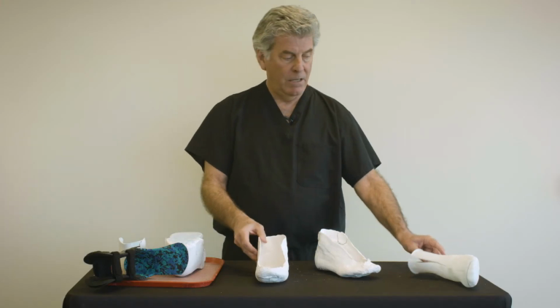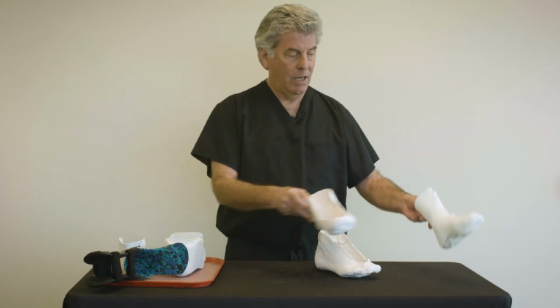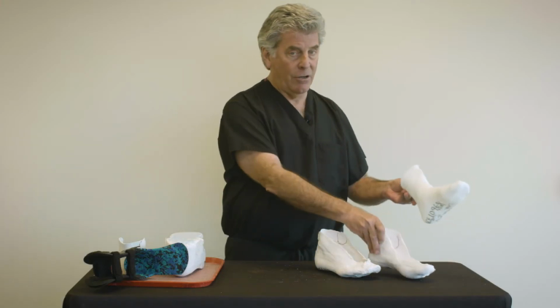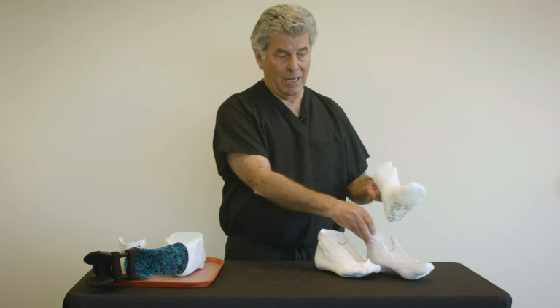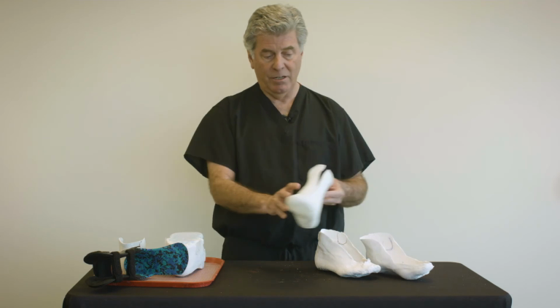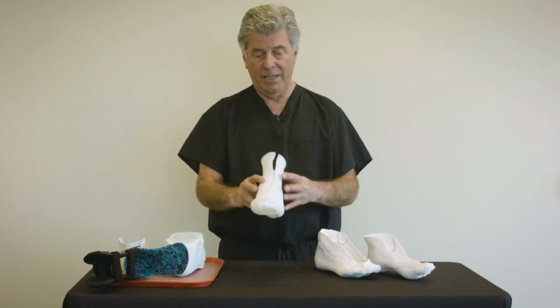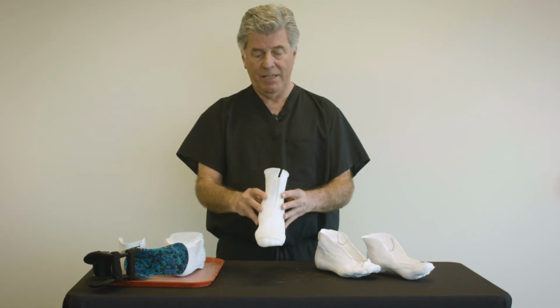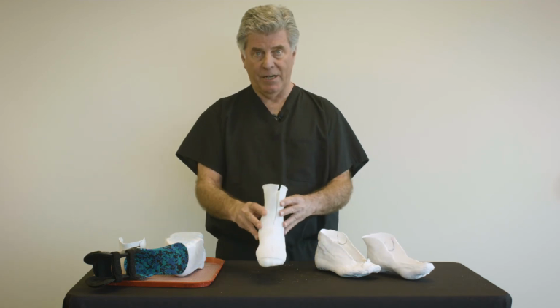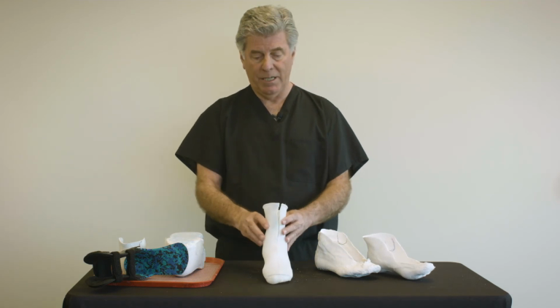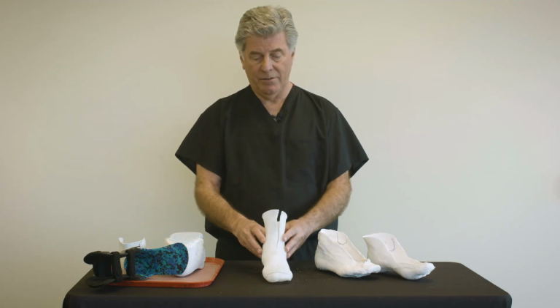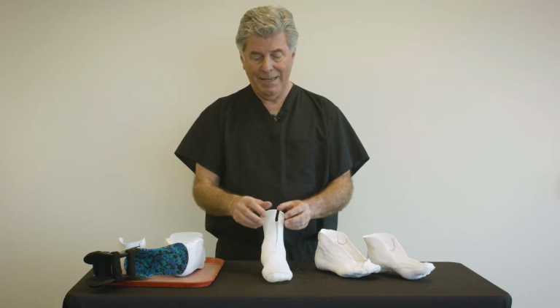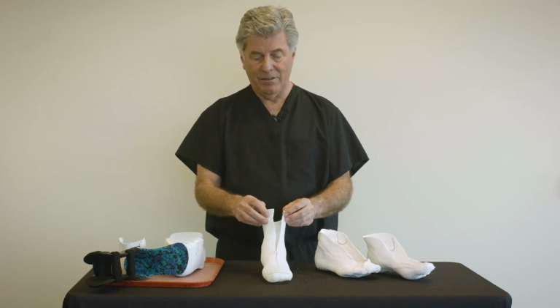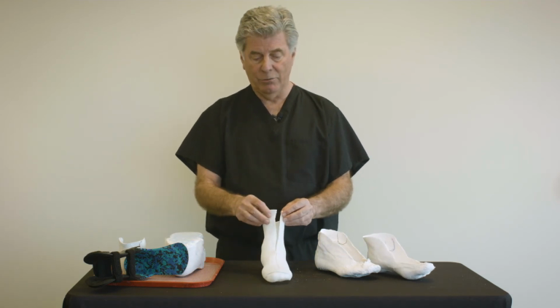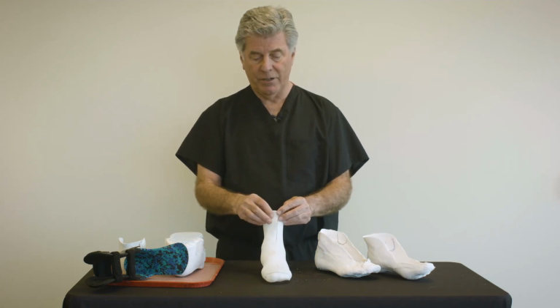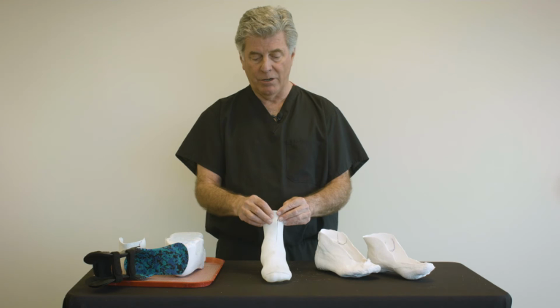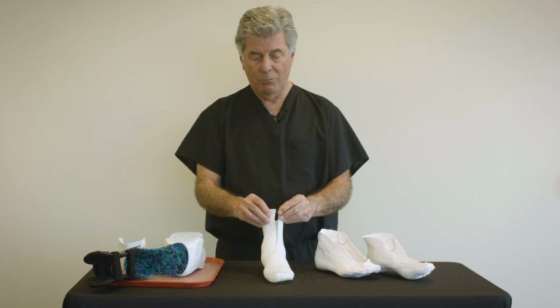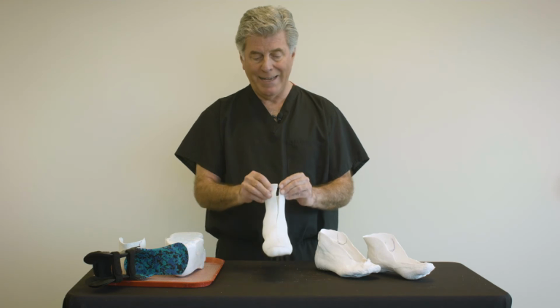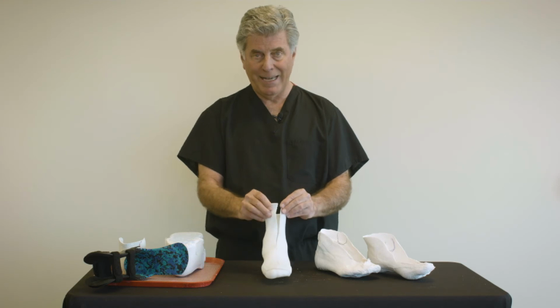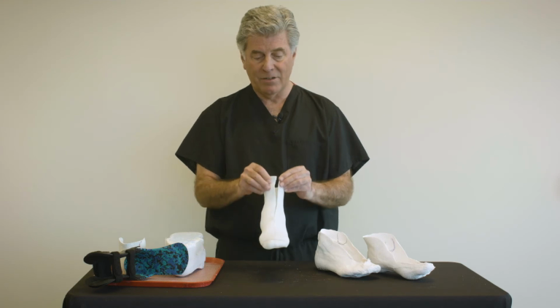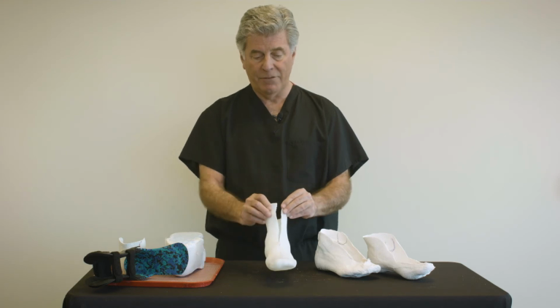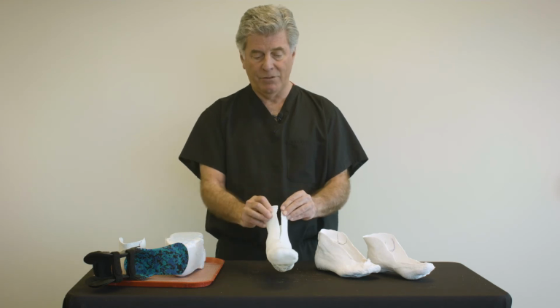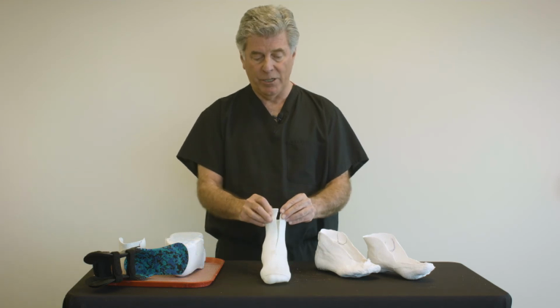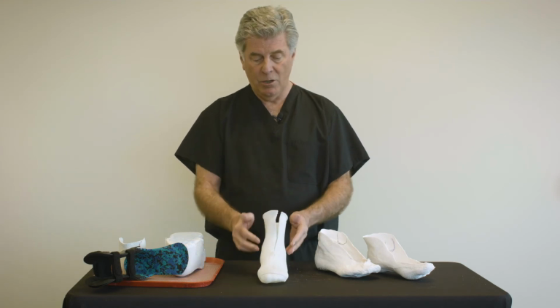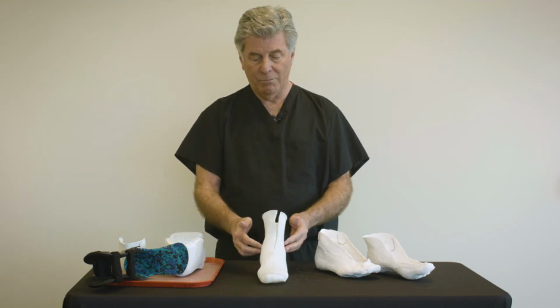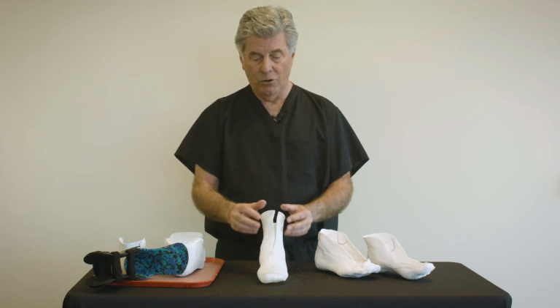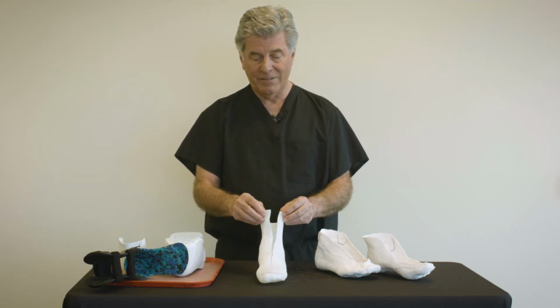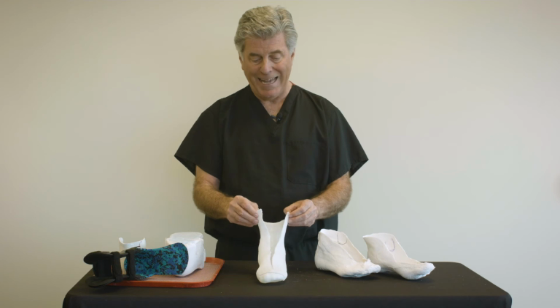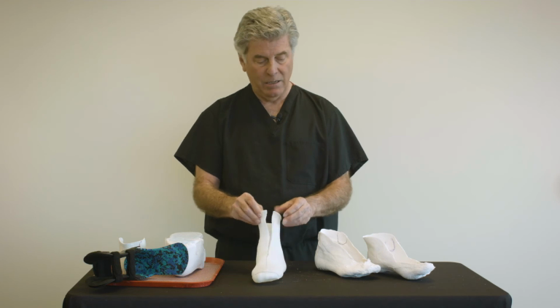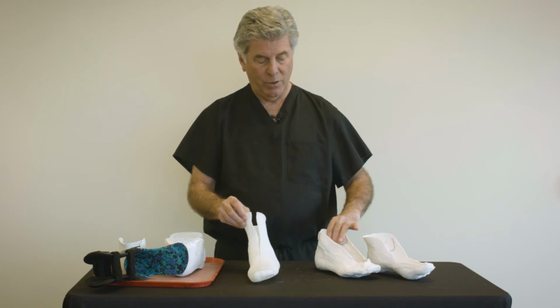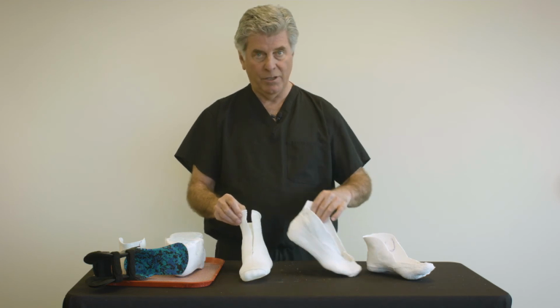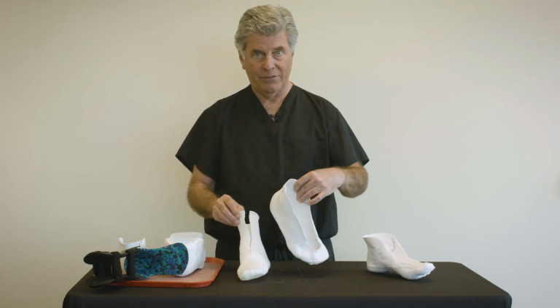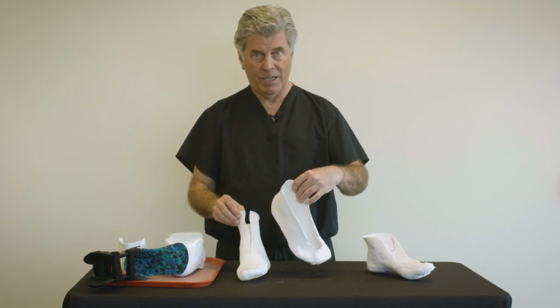A better option is the STS sock because it has little room for error when we take the cast off the patient's foot, which might over-expand when using plaster of Paris.